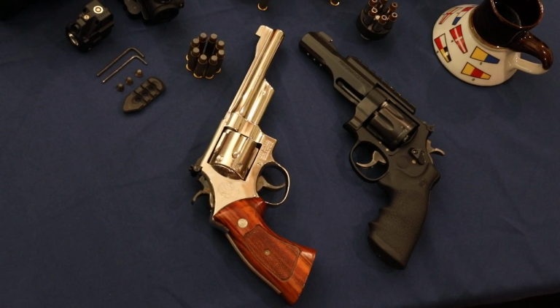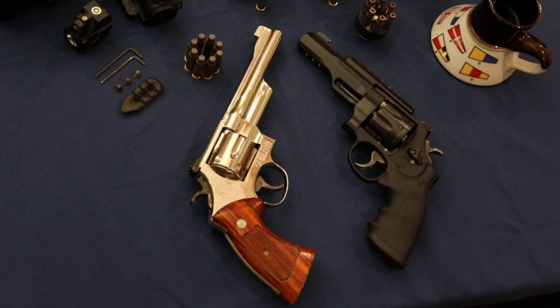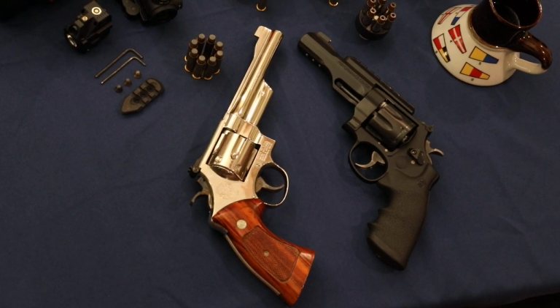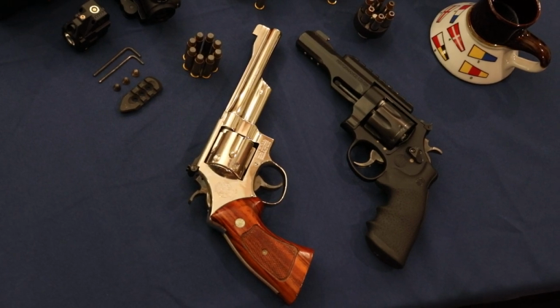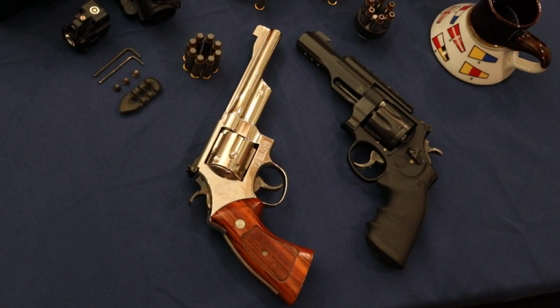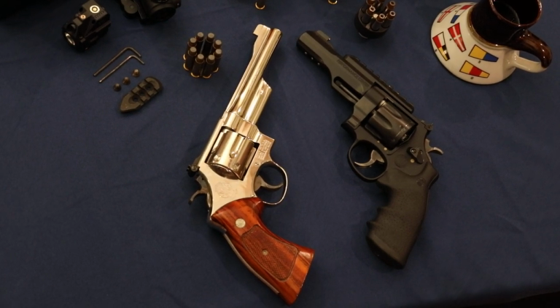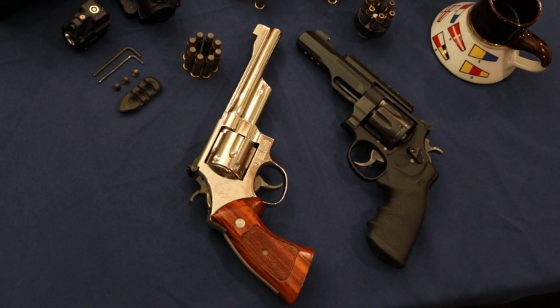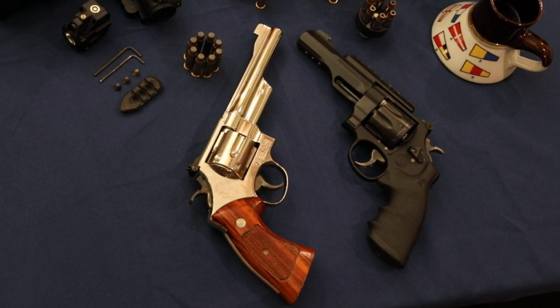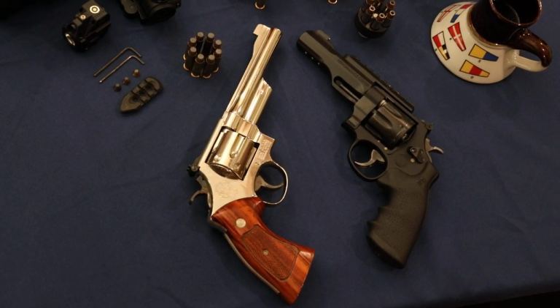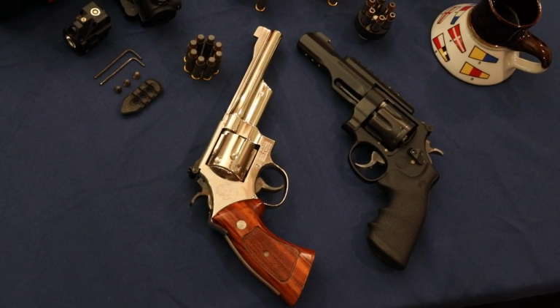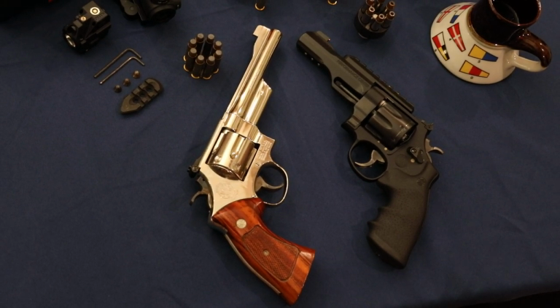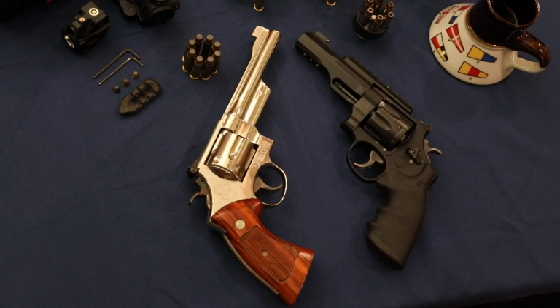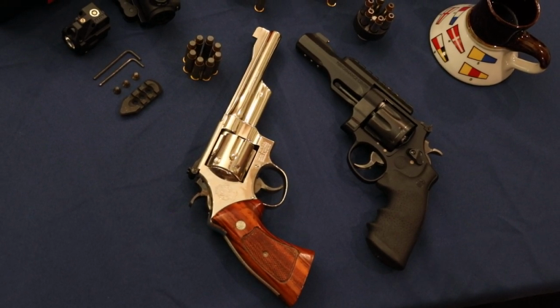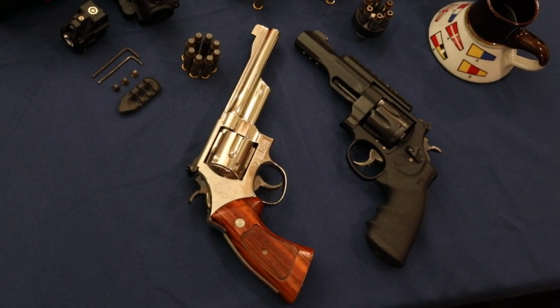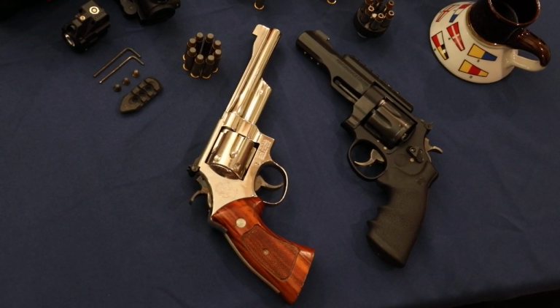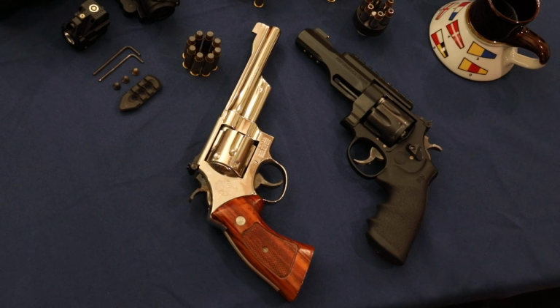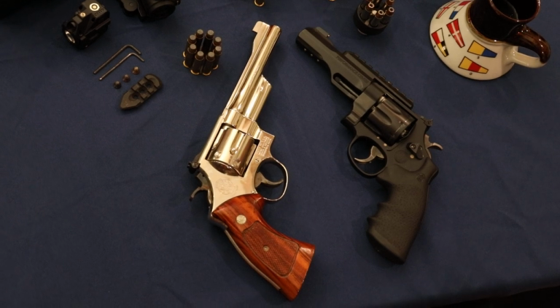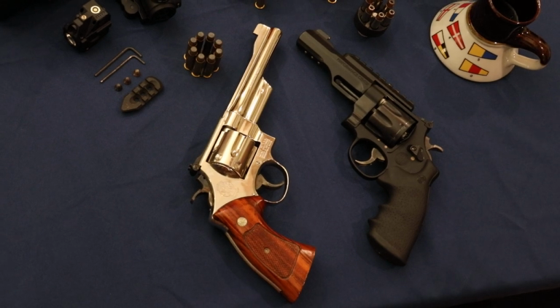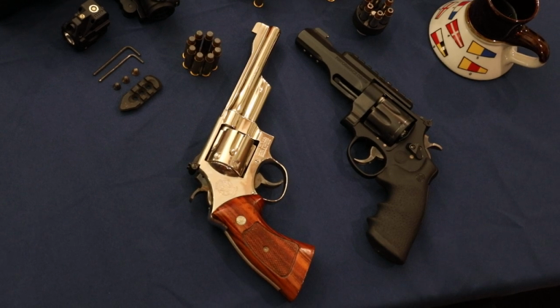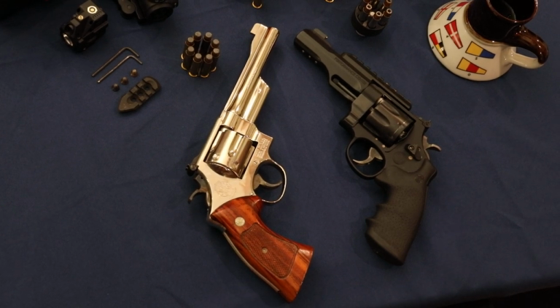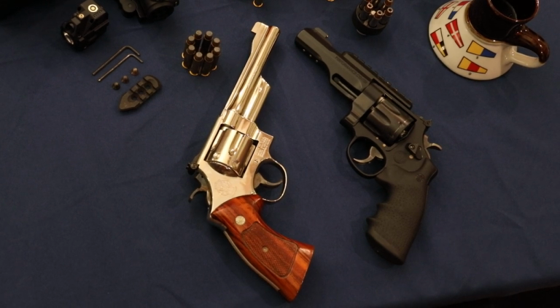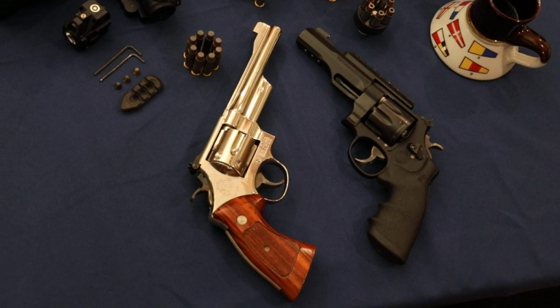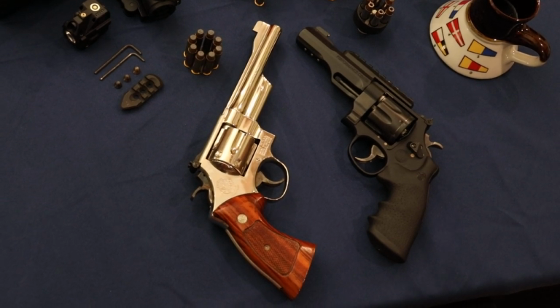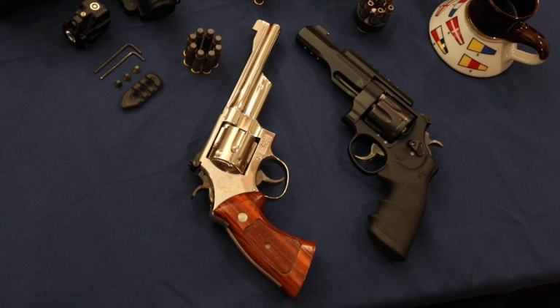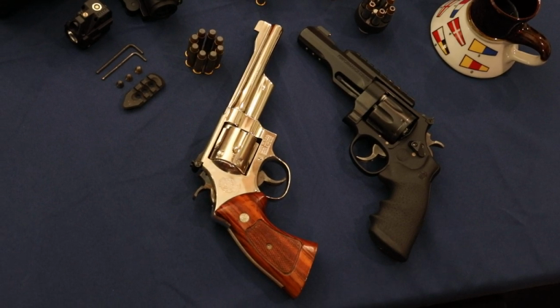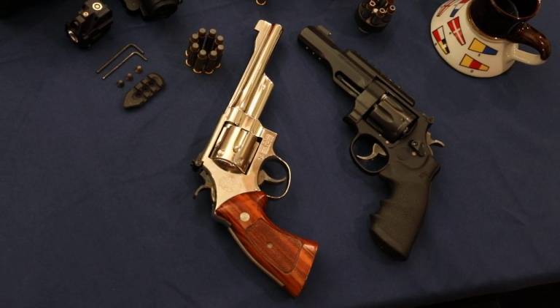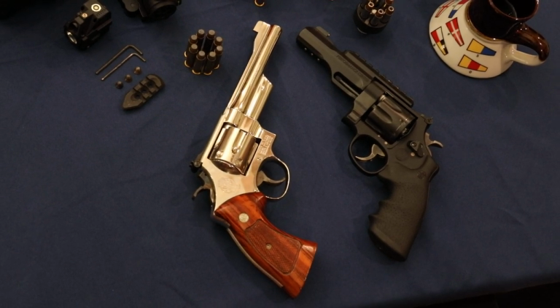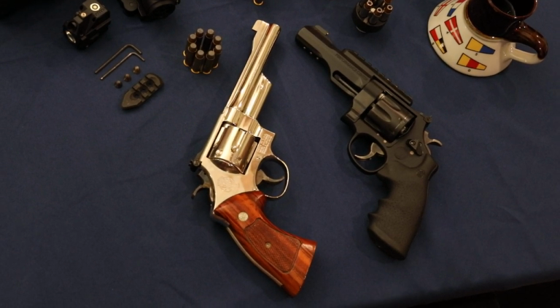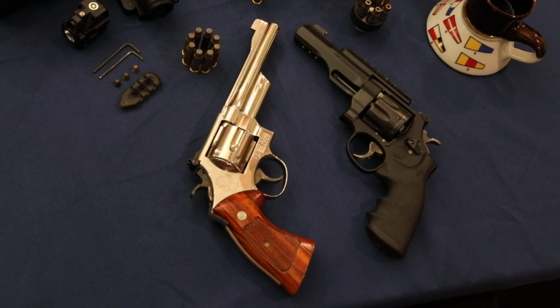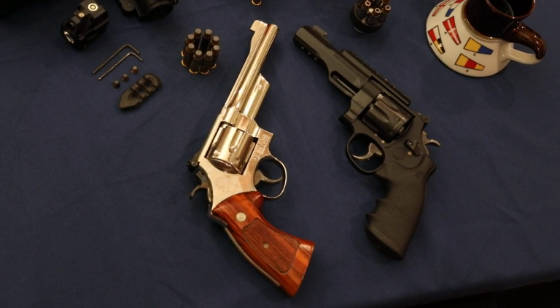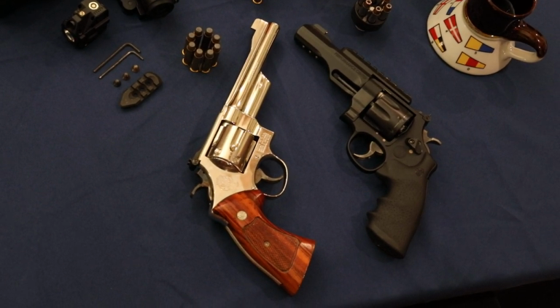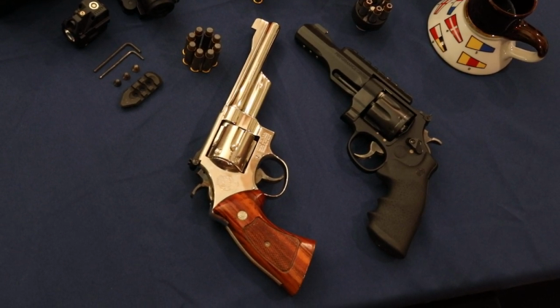Isn't that pretty? A couple Smith & Wesson Model 27 sitting on the table — Drew 357. Today we're going to compare these two guns.